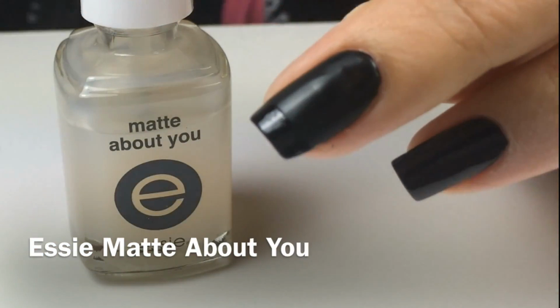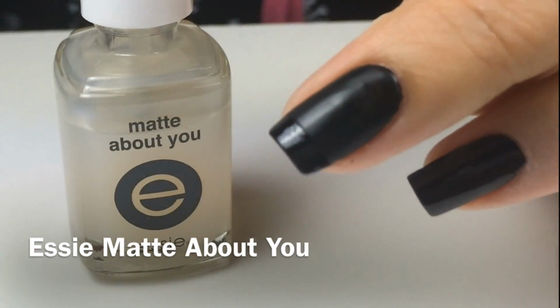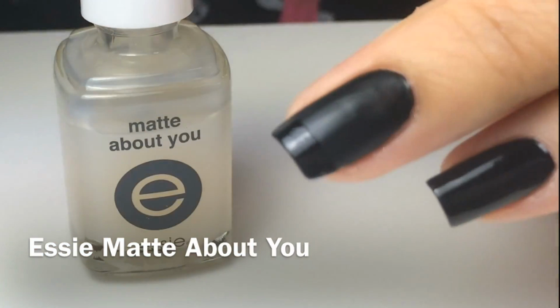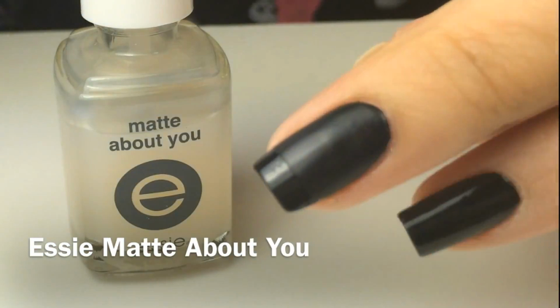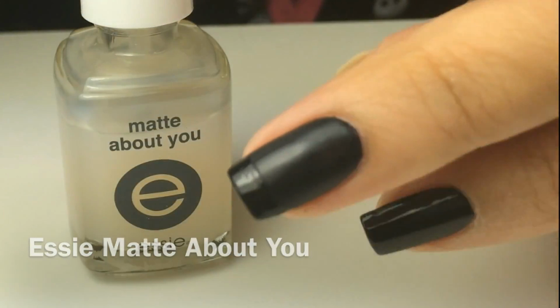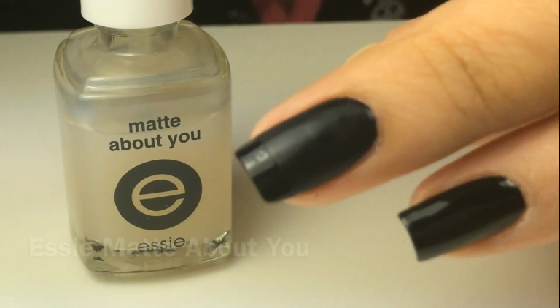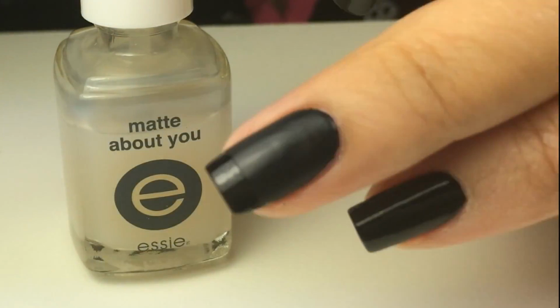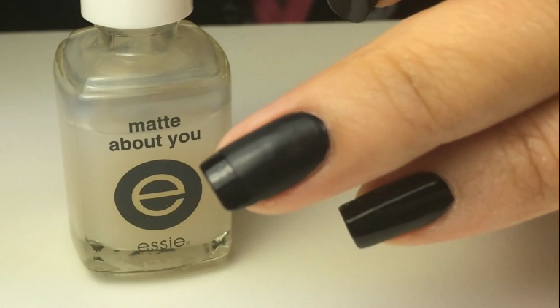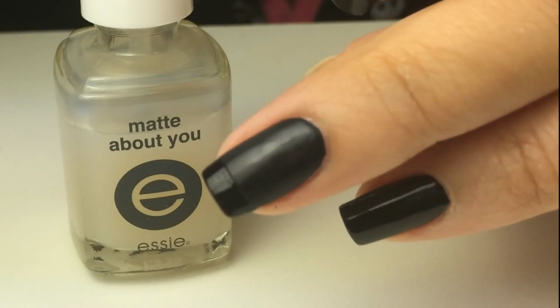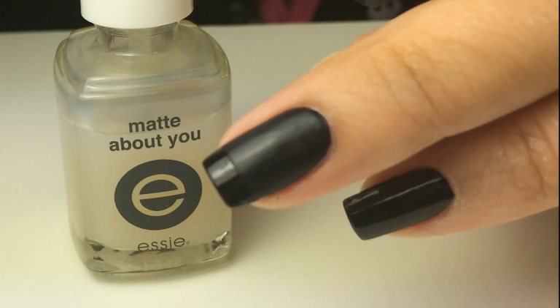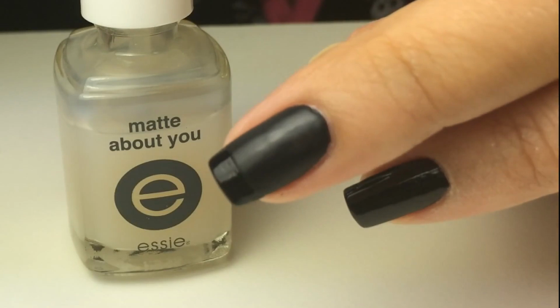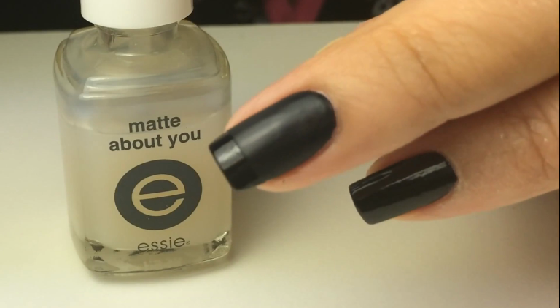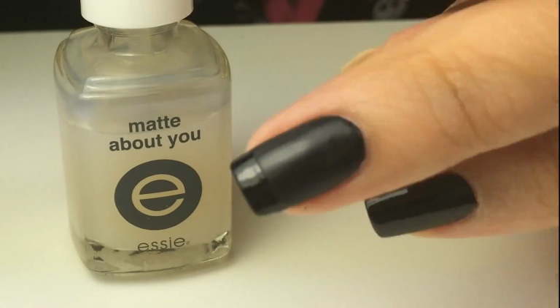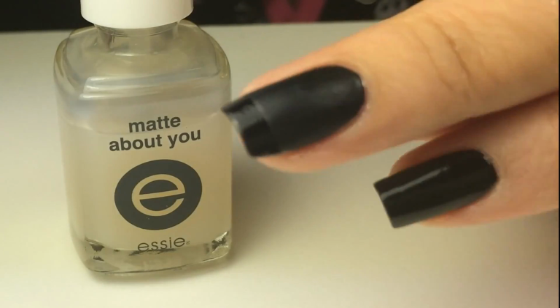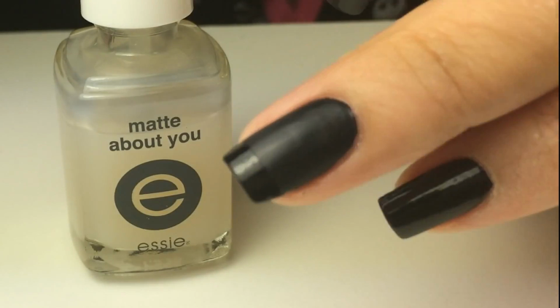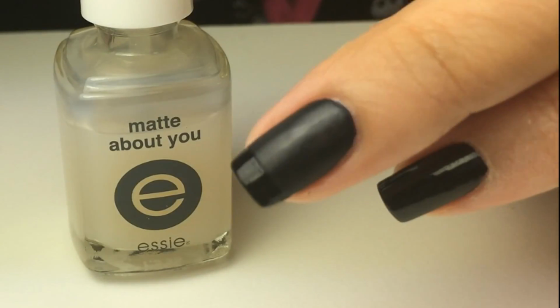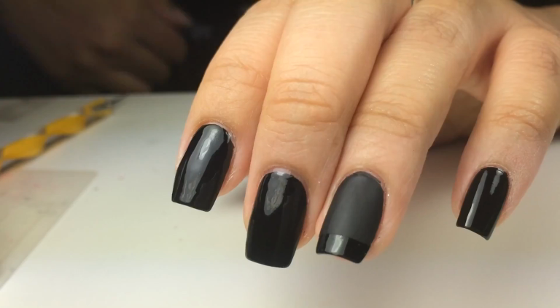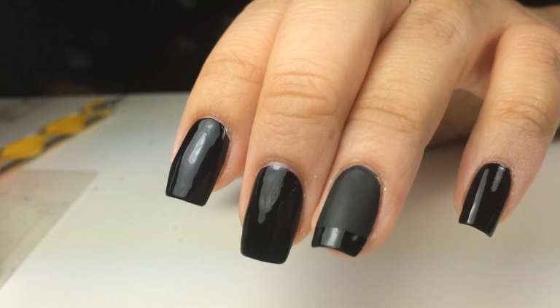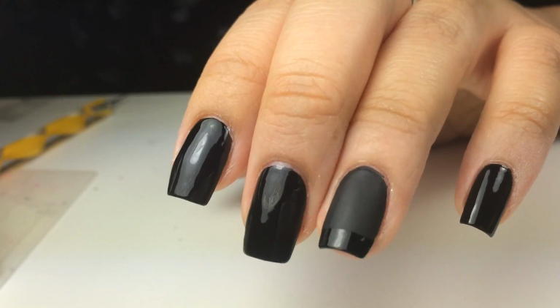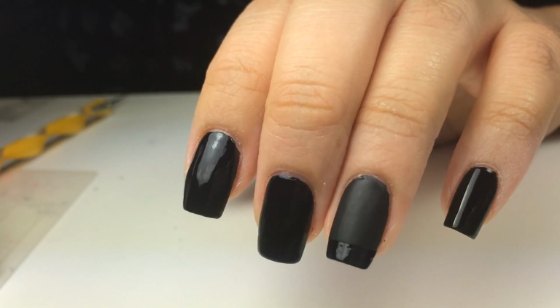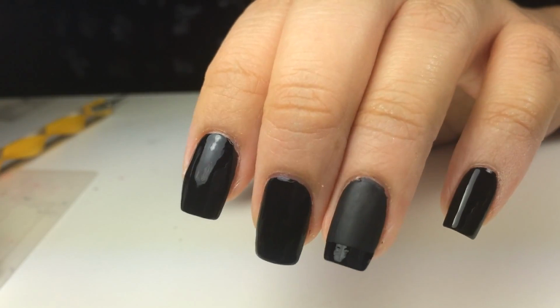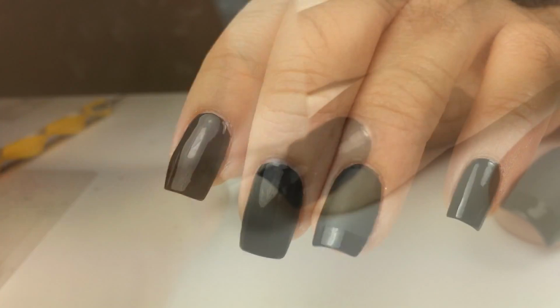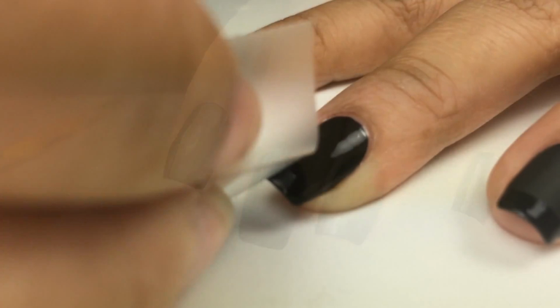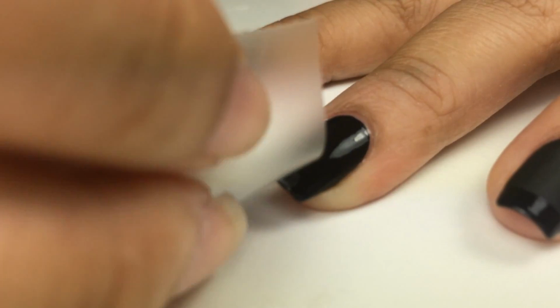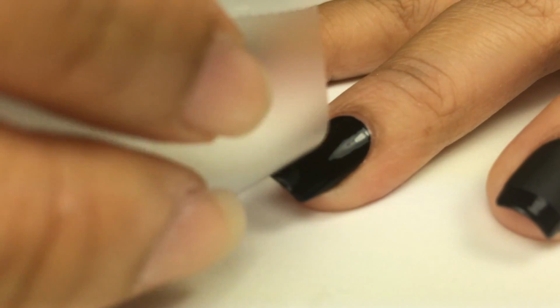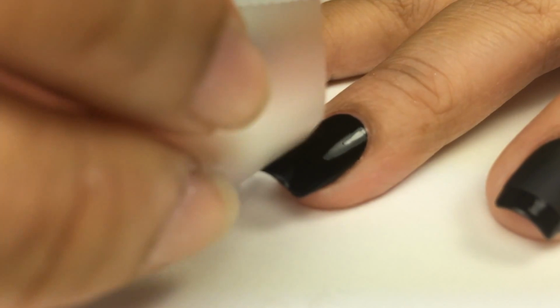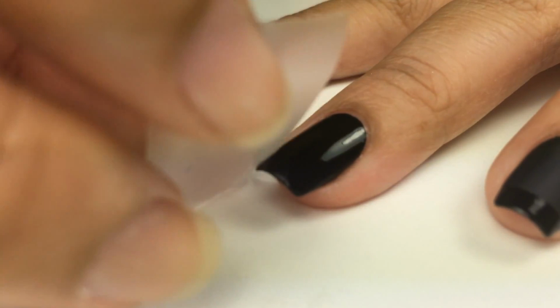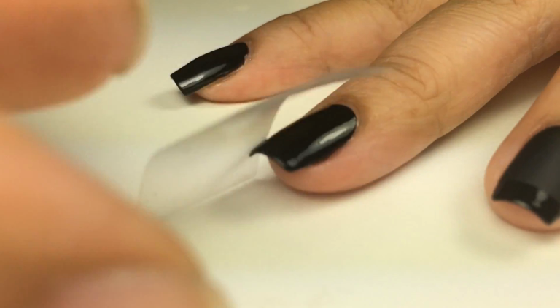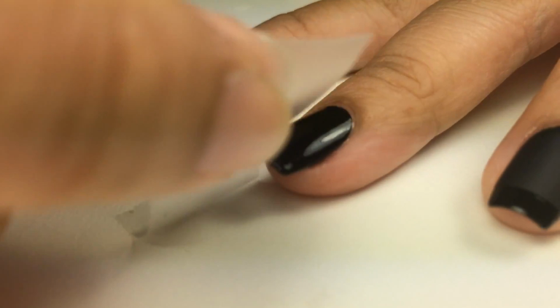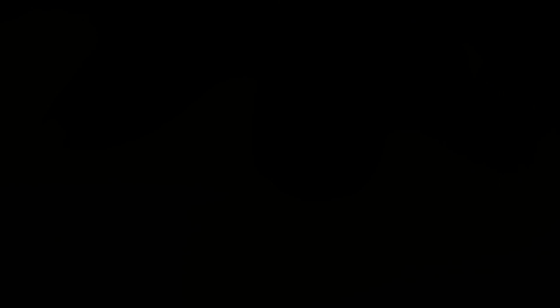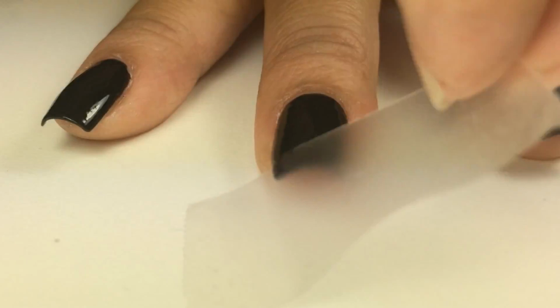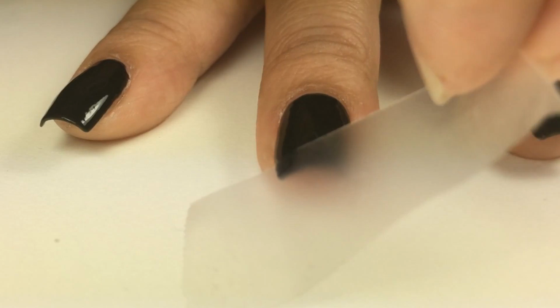And that's how you create these matte French tip nails. I'm going to show you how to create this manicure again in a fast-forward motion.